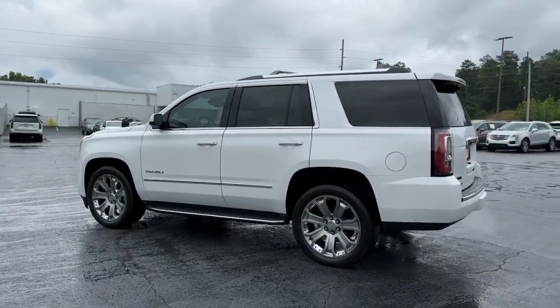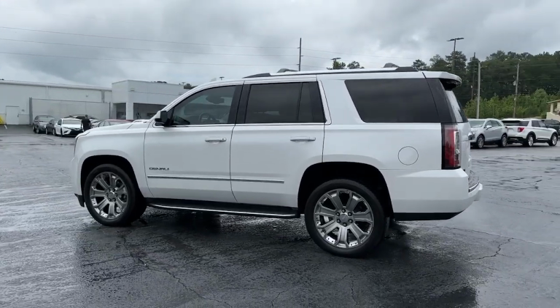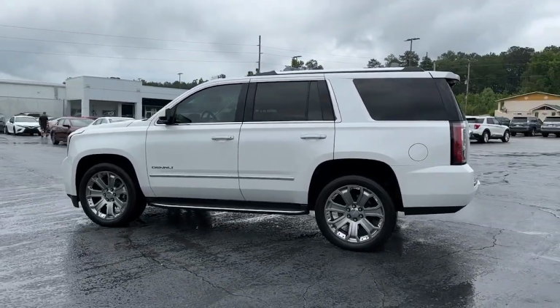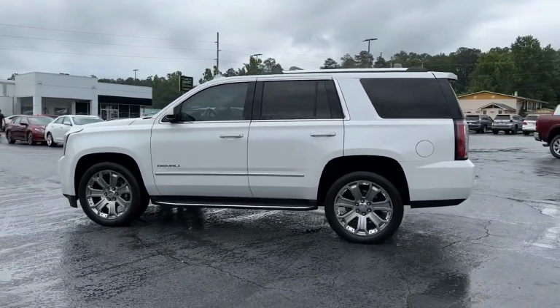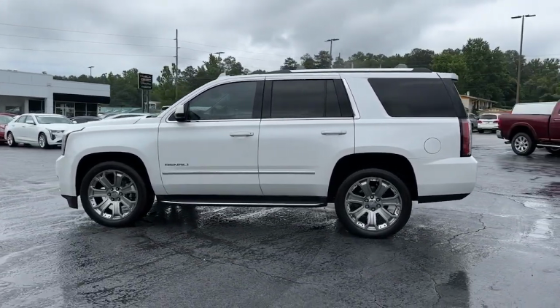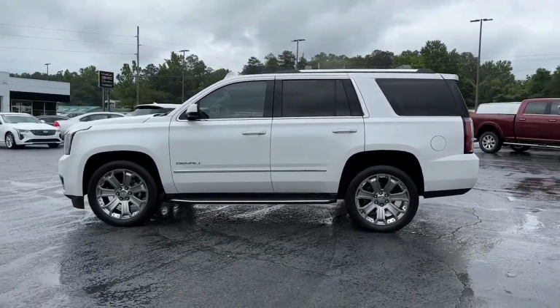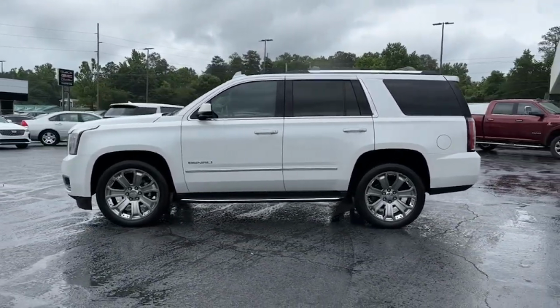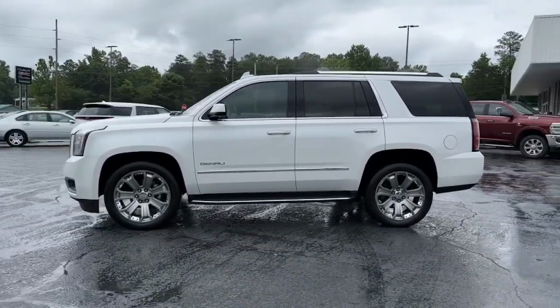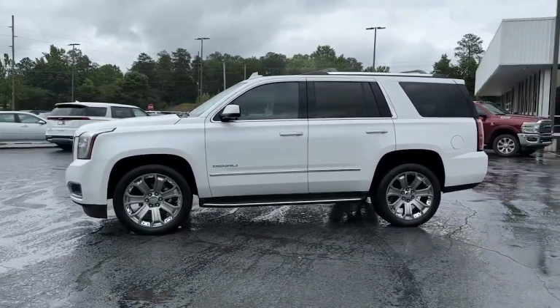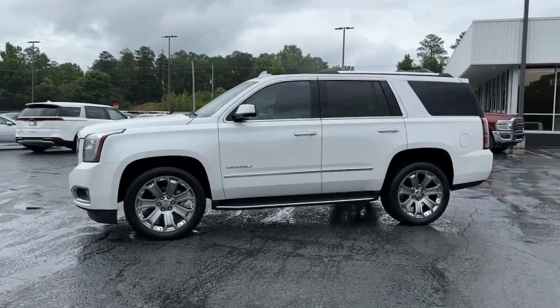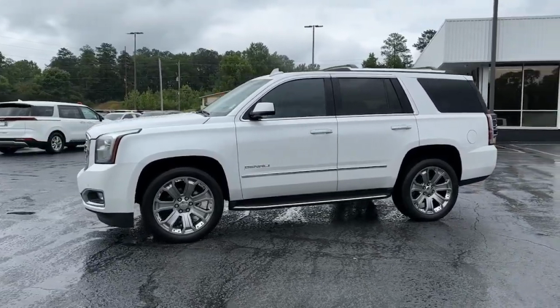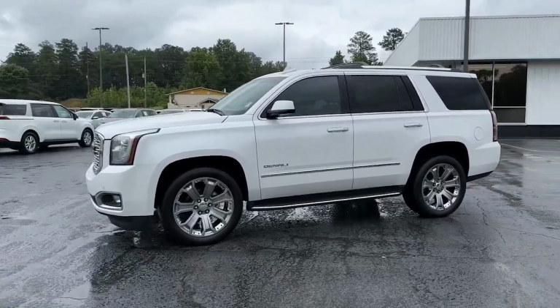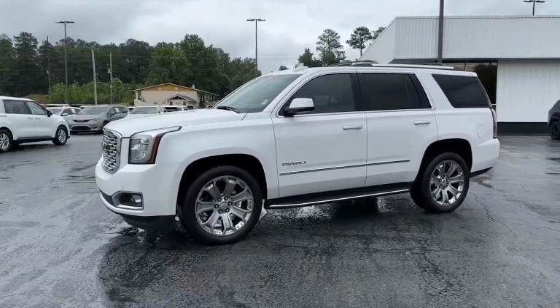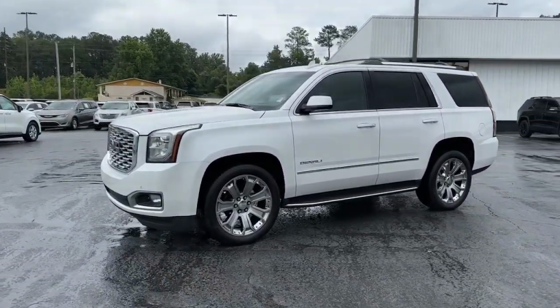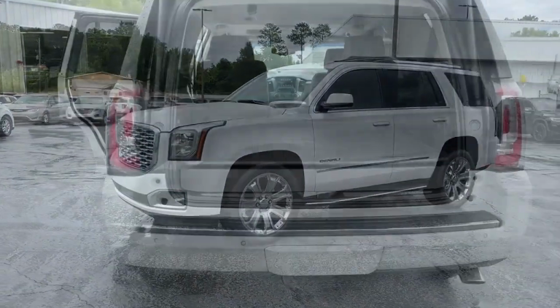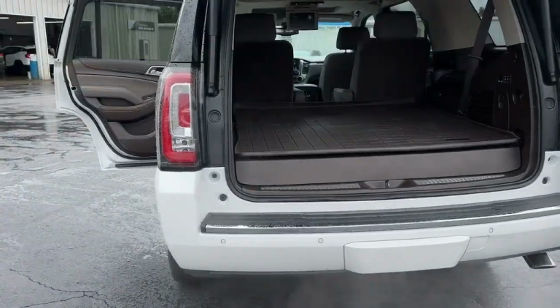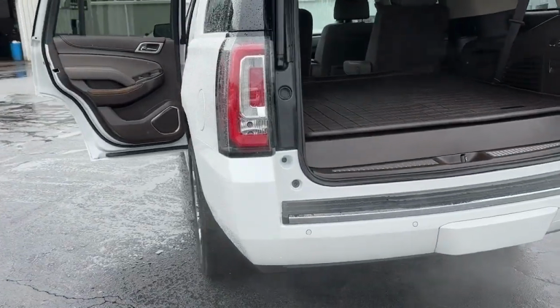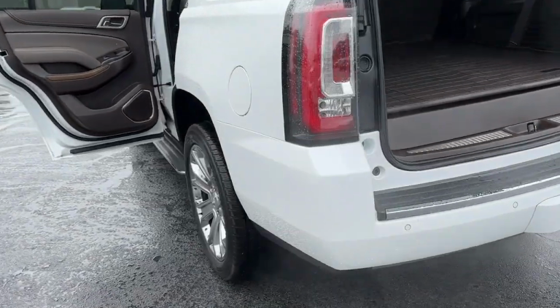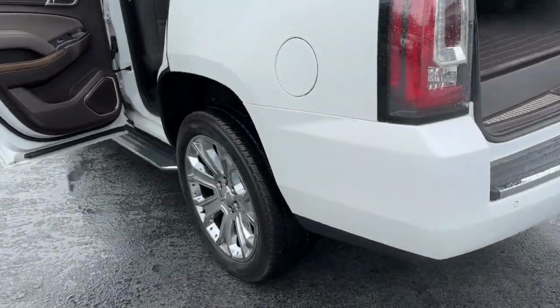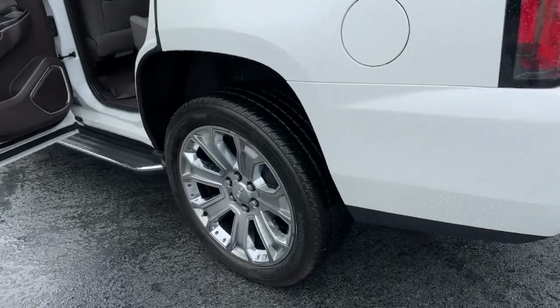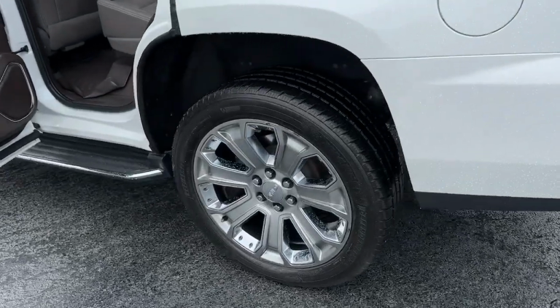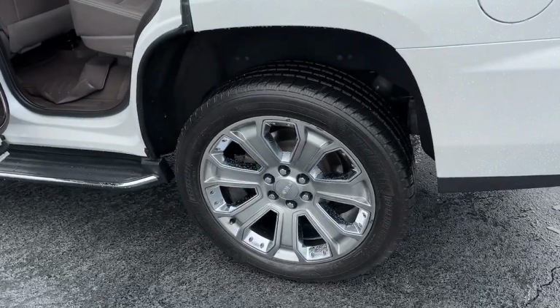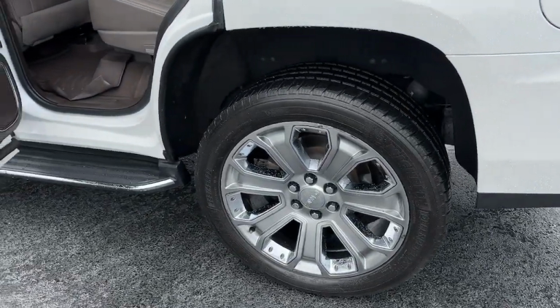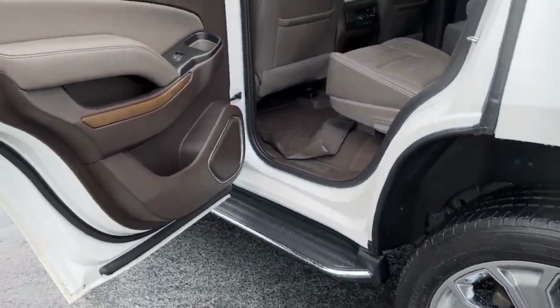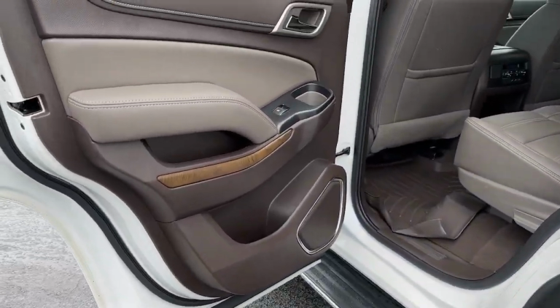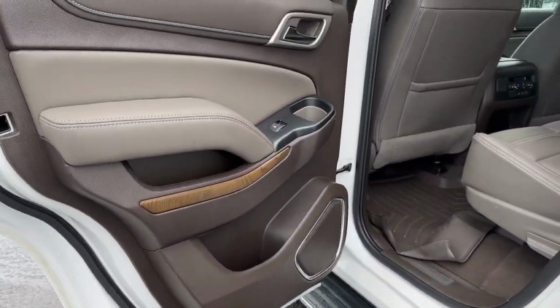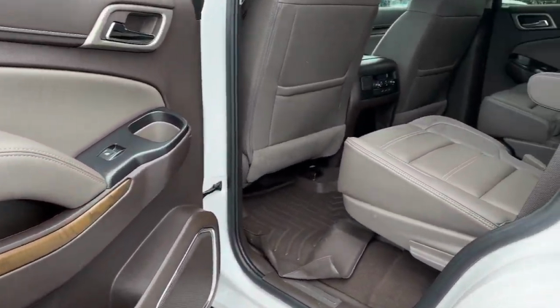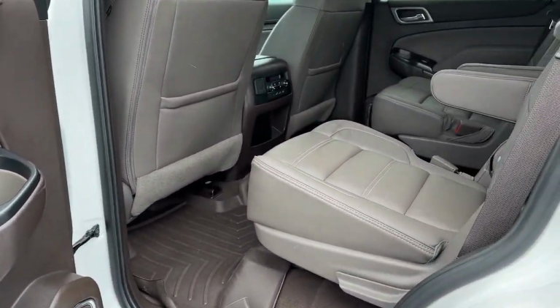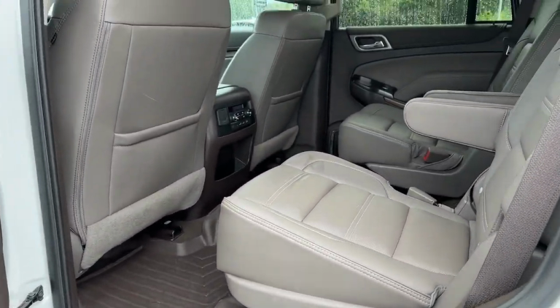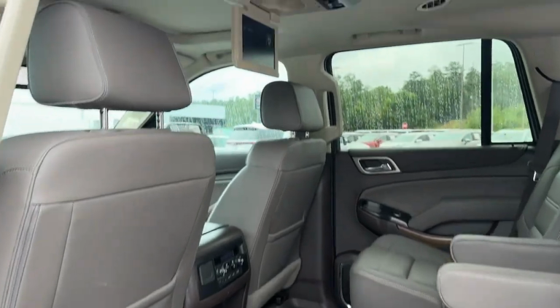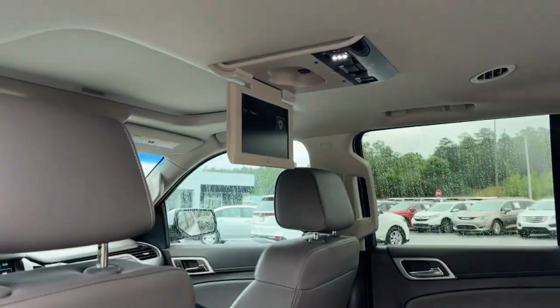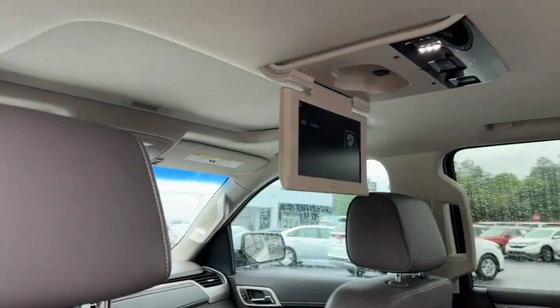These are just some of the great options this vehicle comes with: heated steering wheel, head-up display, heated and/or cooled front seats, Apple CarPlay and/or Android Auto, wireless charging station, pre-collision system, lane departure warning, and navigation system.